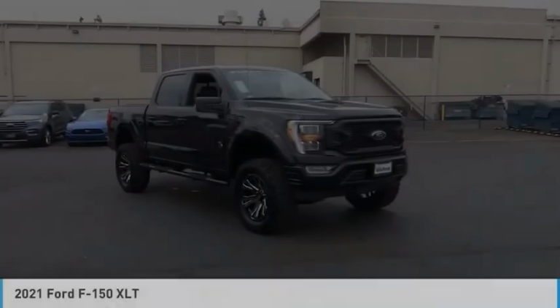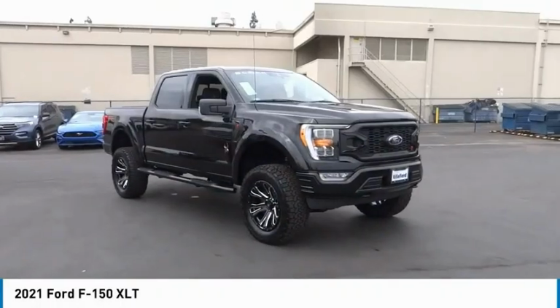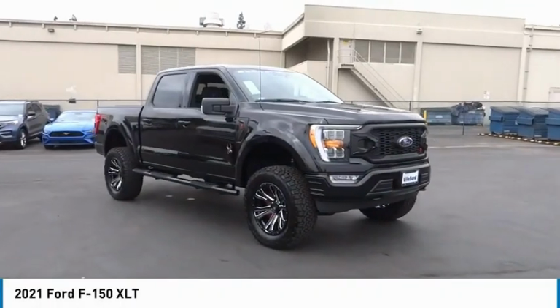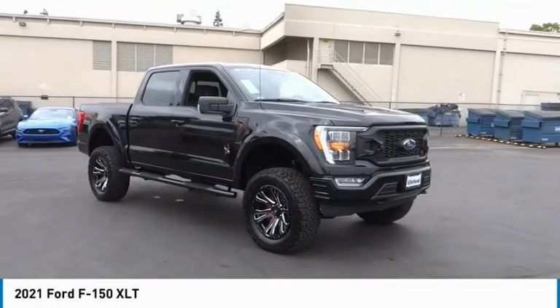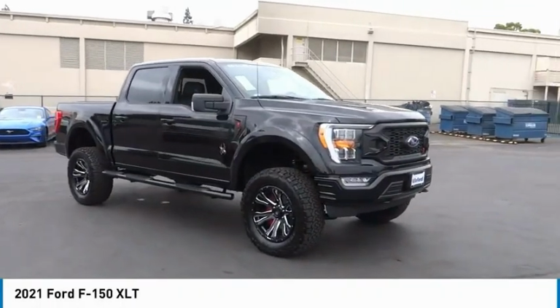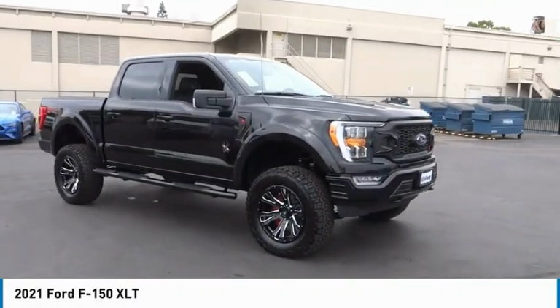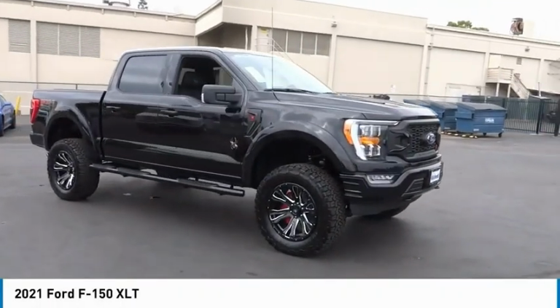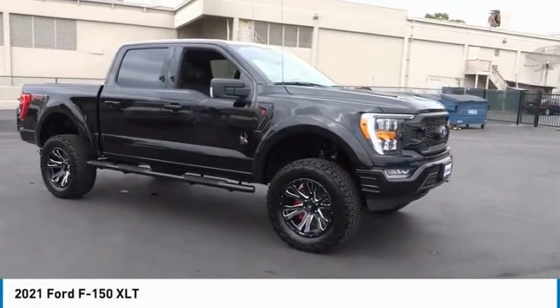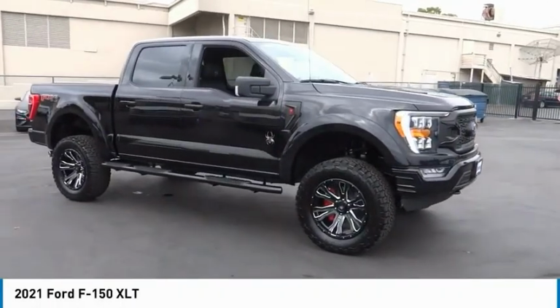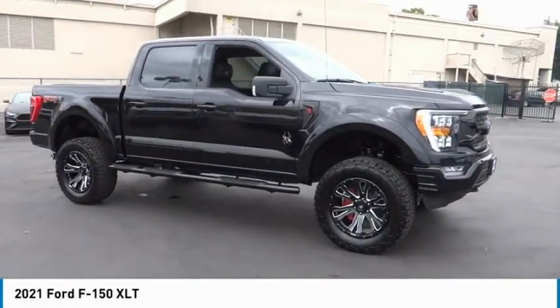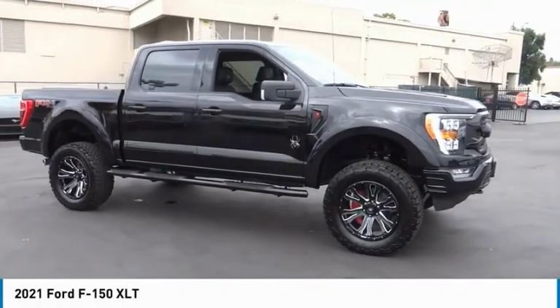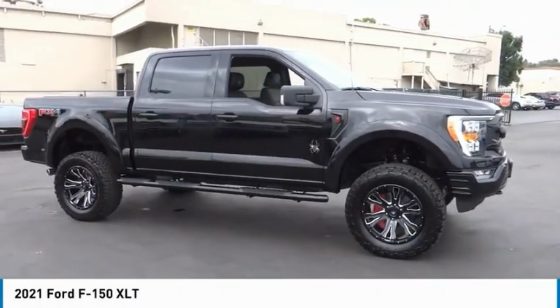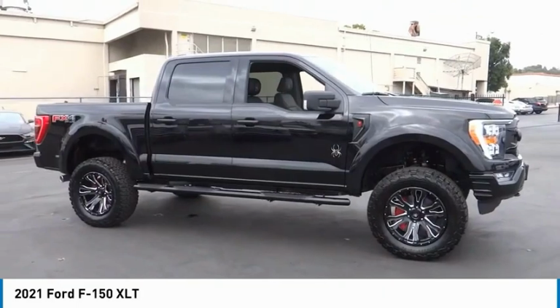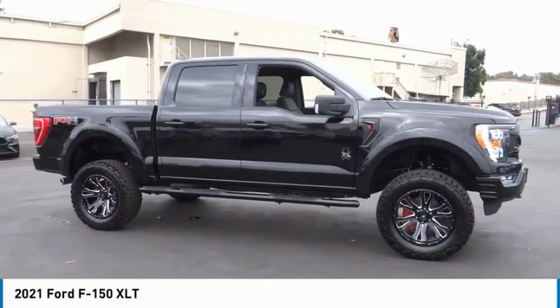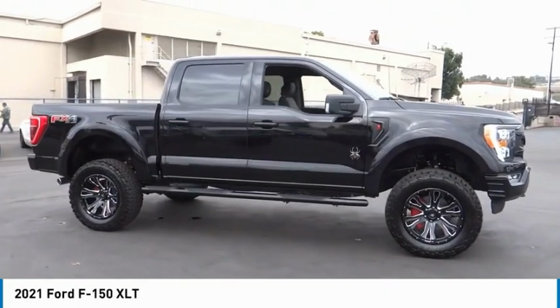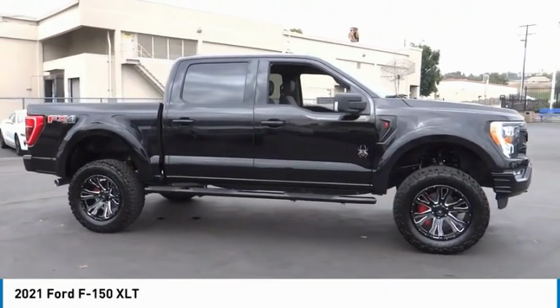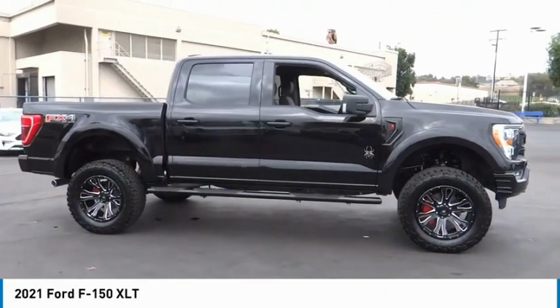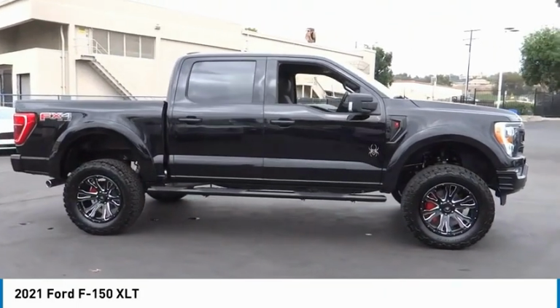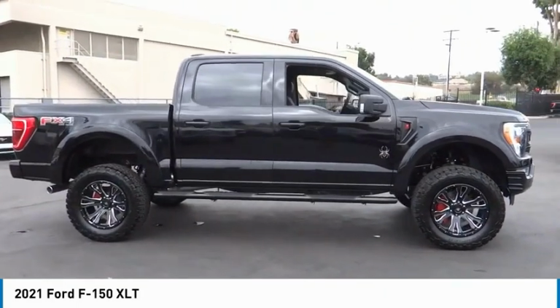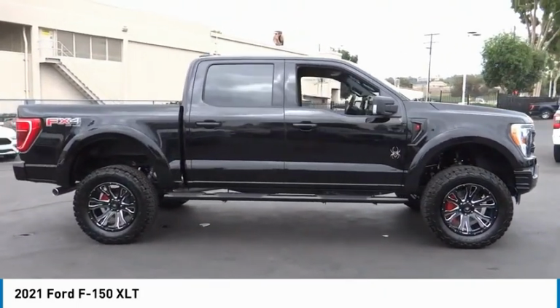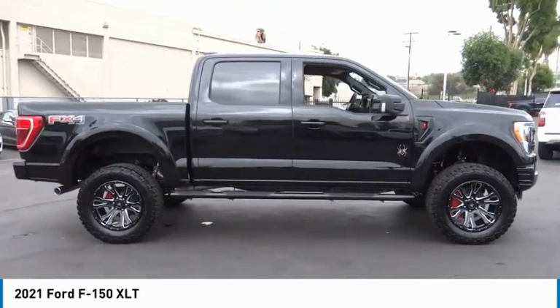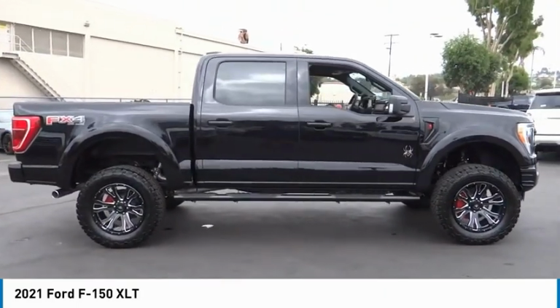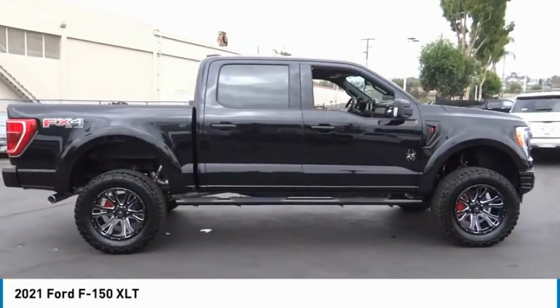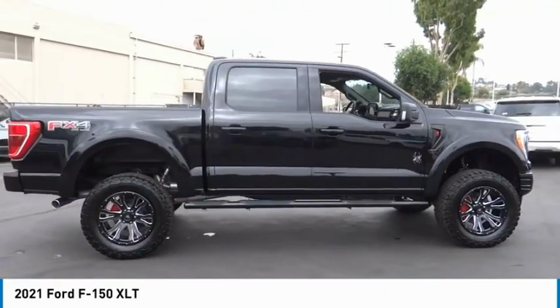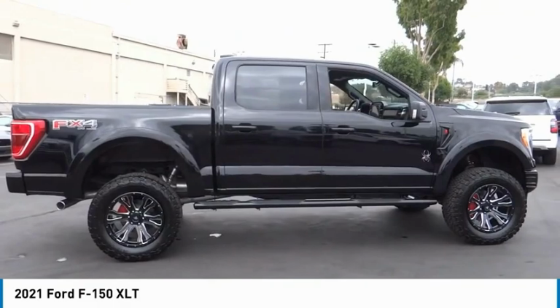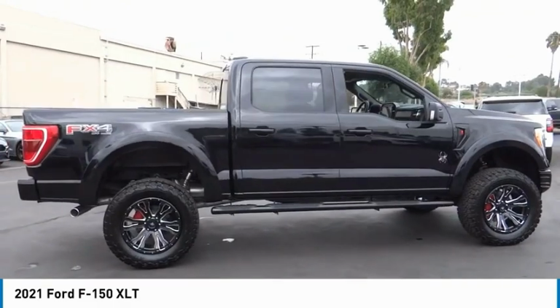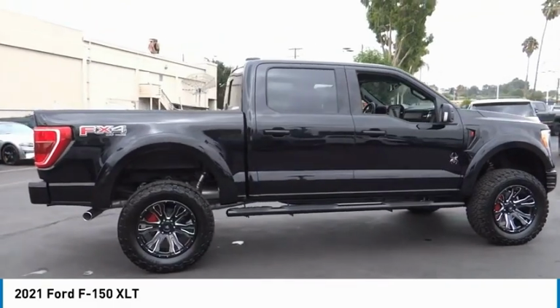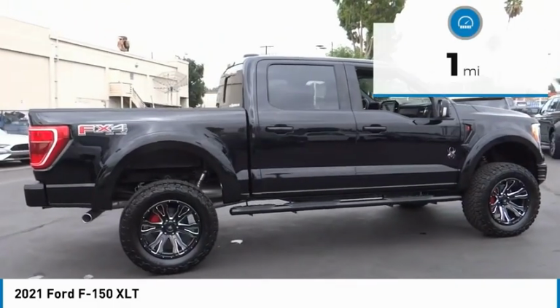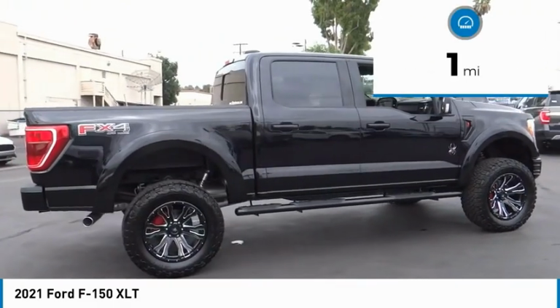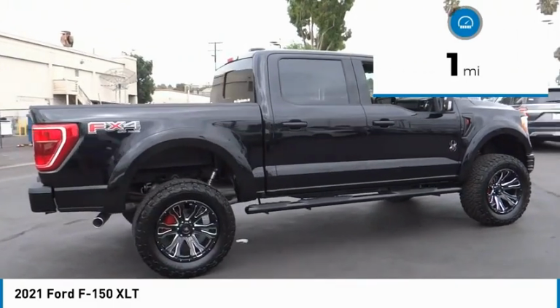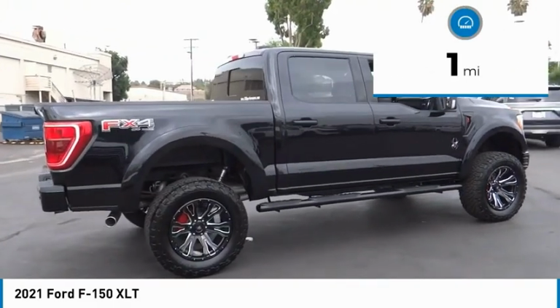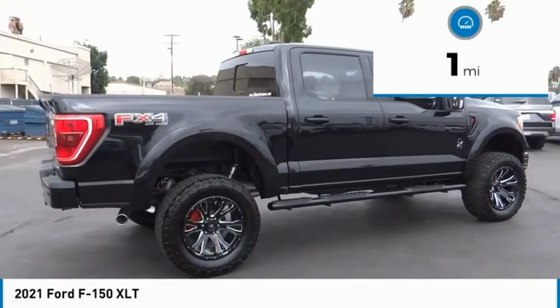We are pleased to show you the 2021 F-150. A Ford F-150 knows how to handle any situation. It's built to follow orders. No whining. This vehicle has less than 100 miles.